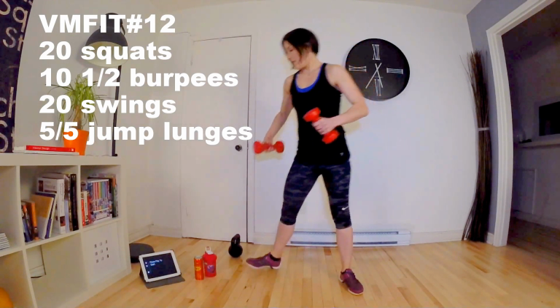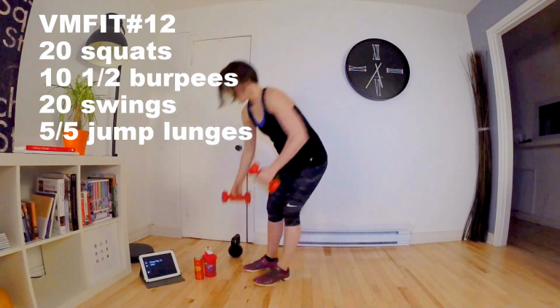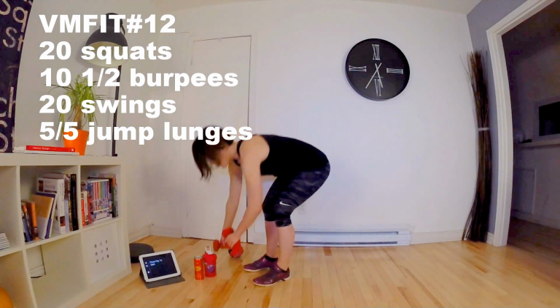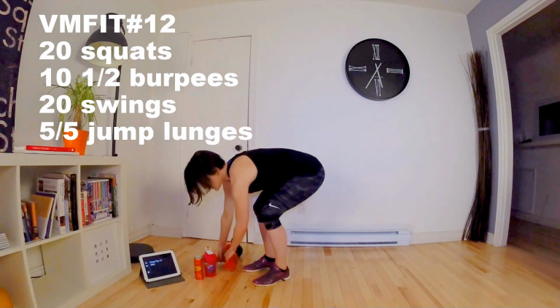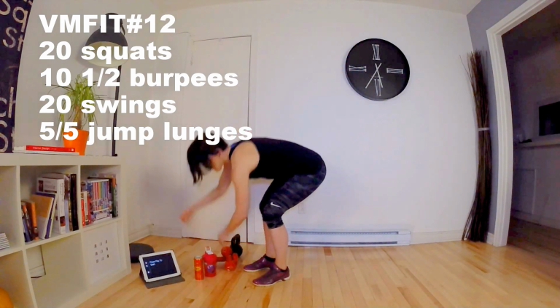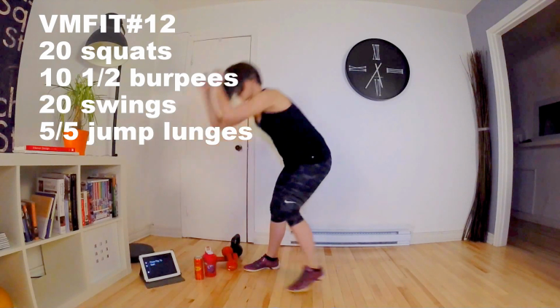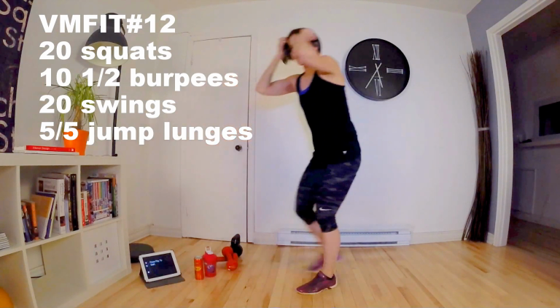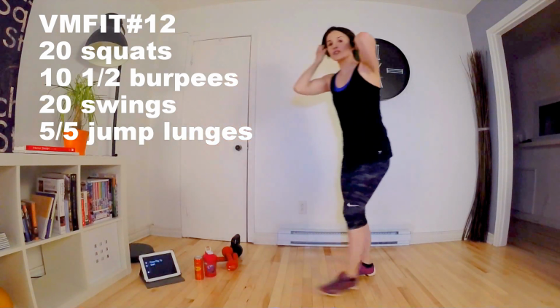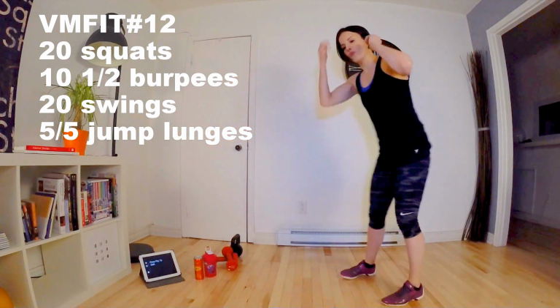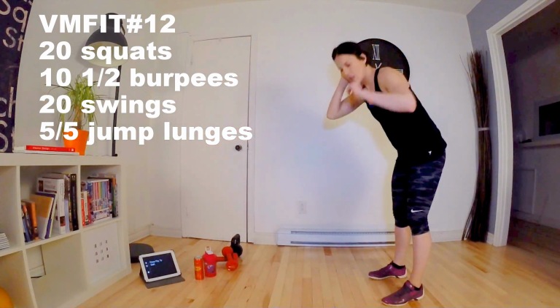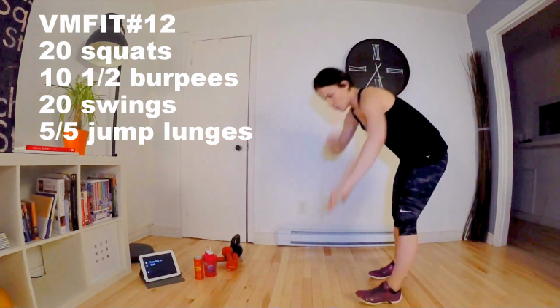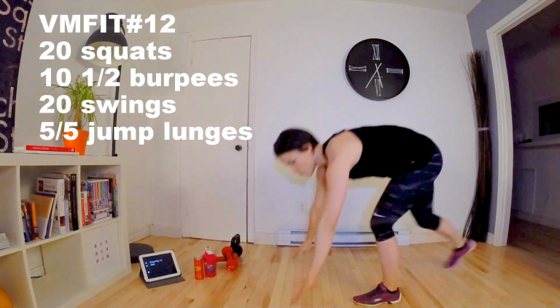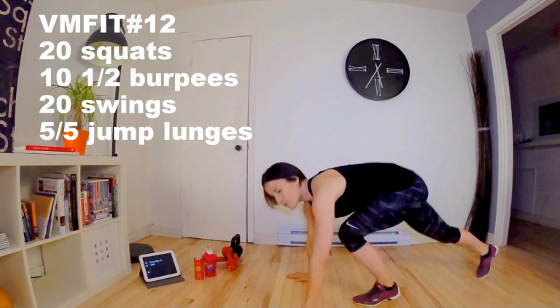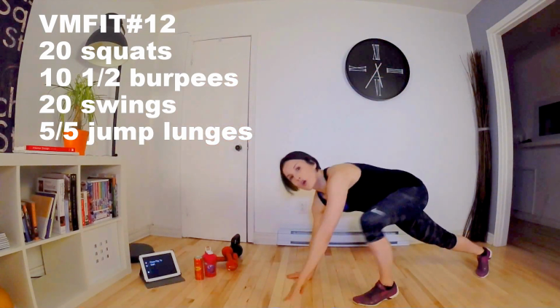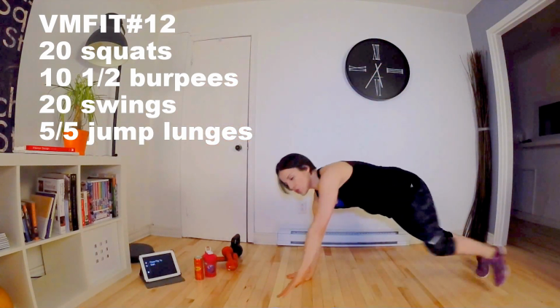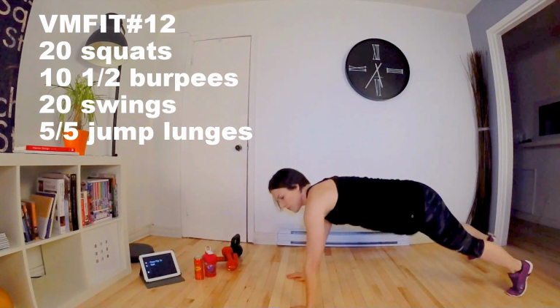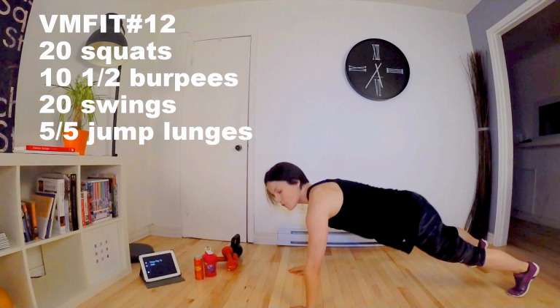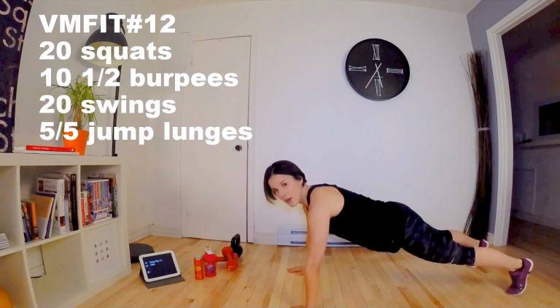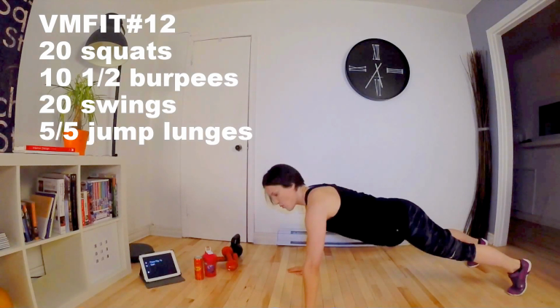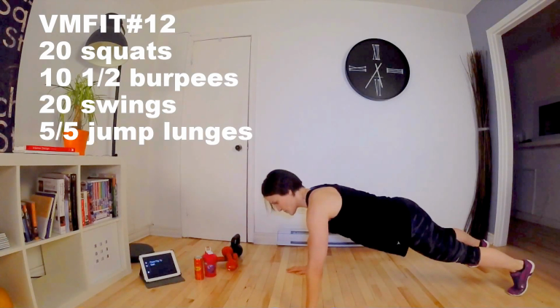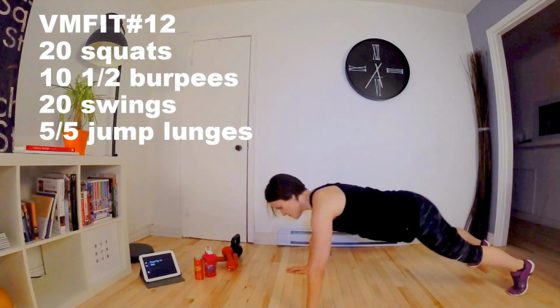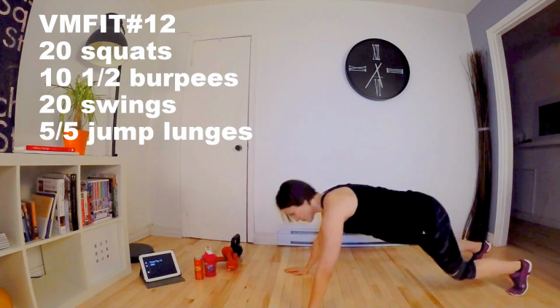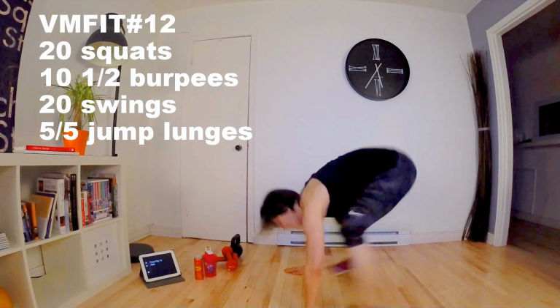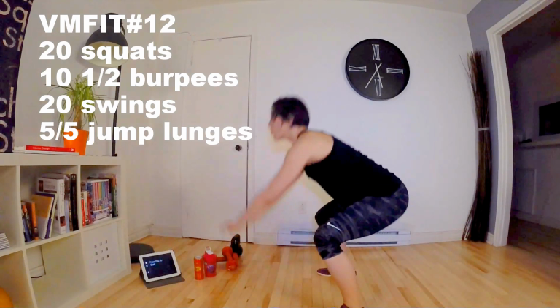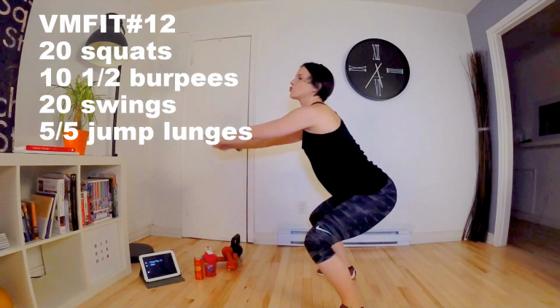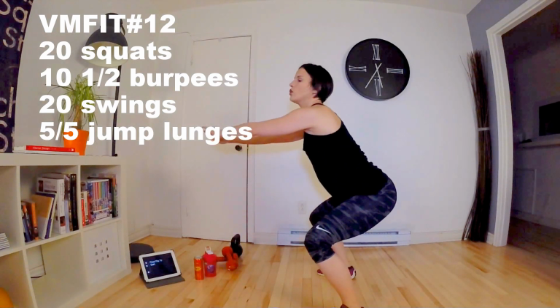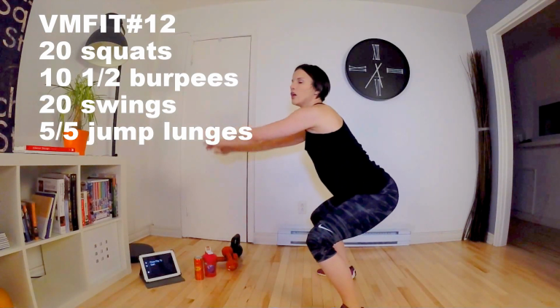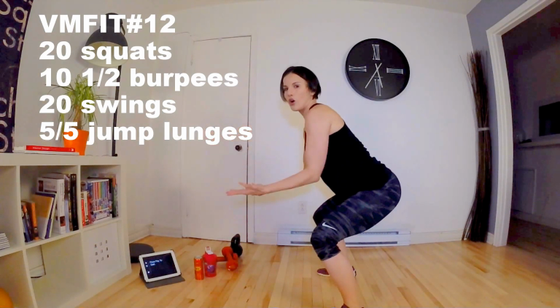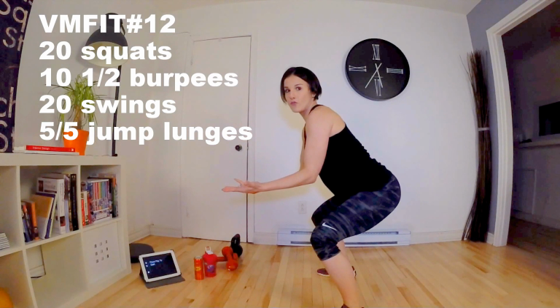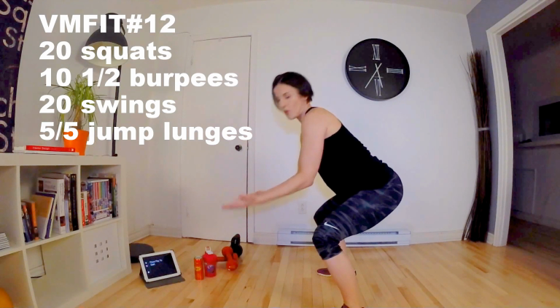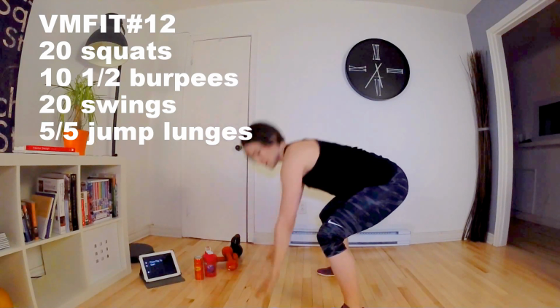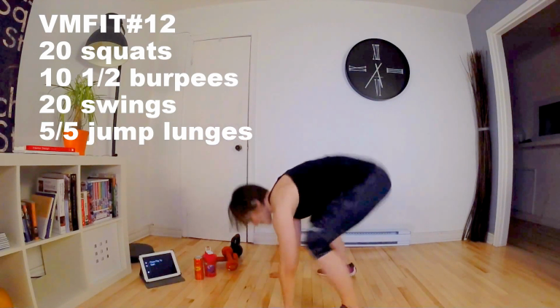After that, you have the burpees — but these are demi burpees. So you get into position, but you don't descend all the way down, and you're going to move like if you were doing squats and descend.